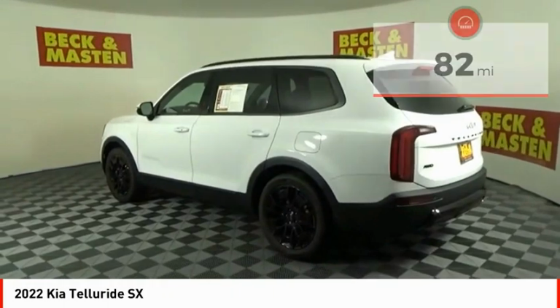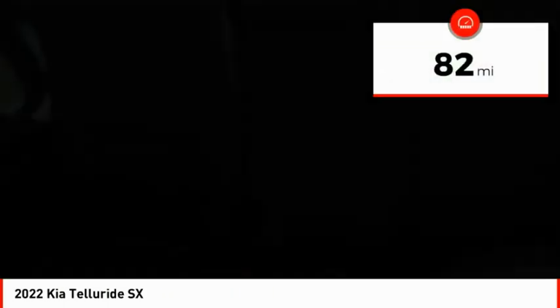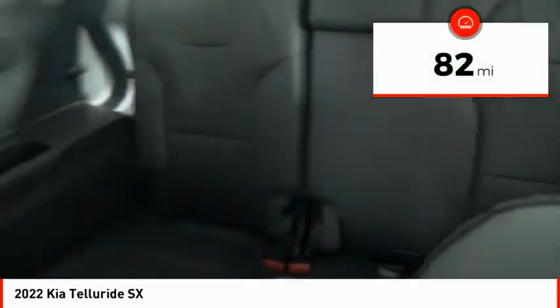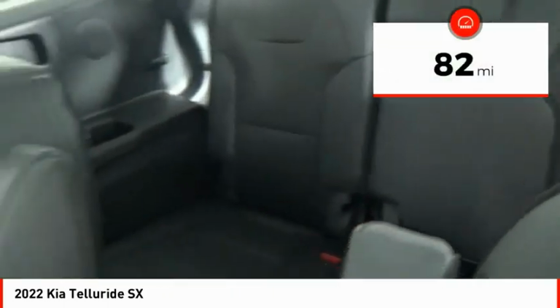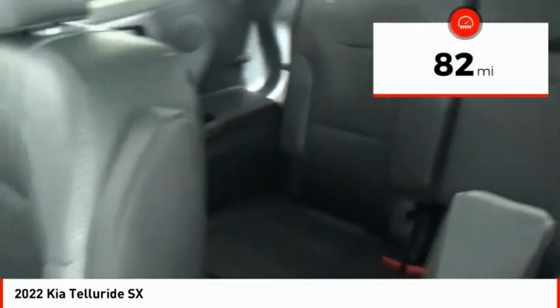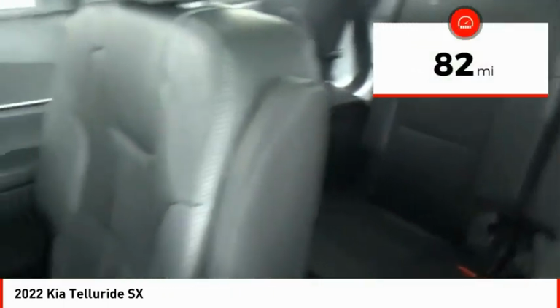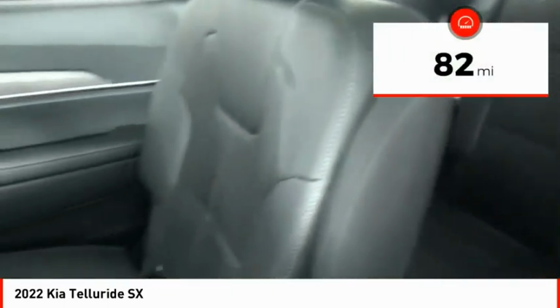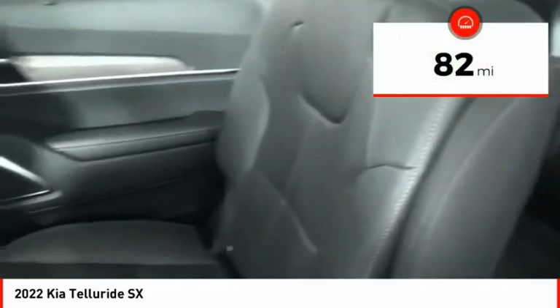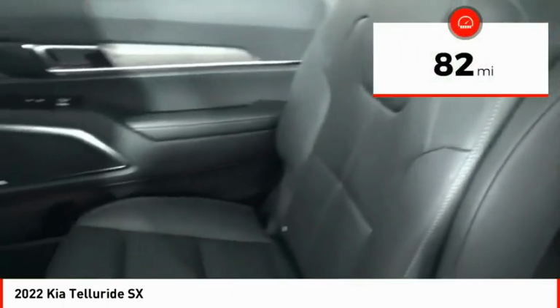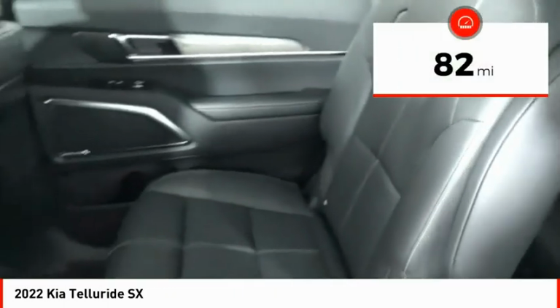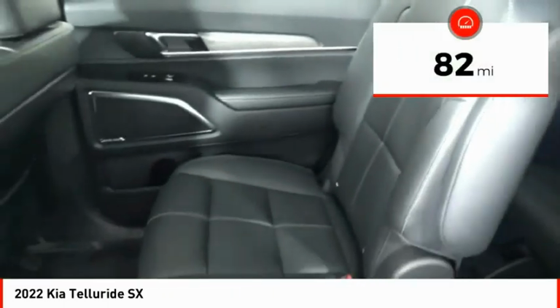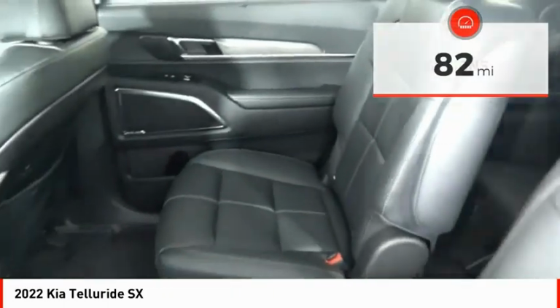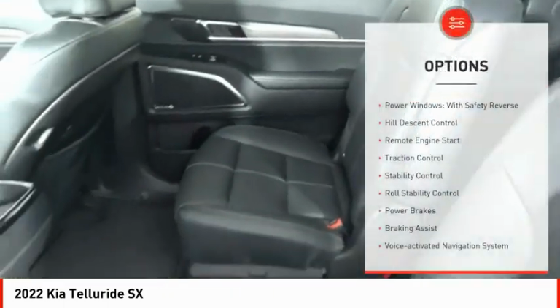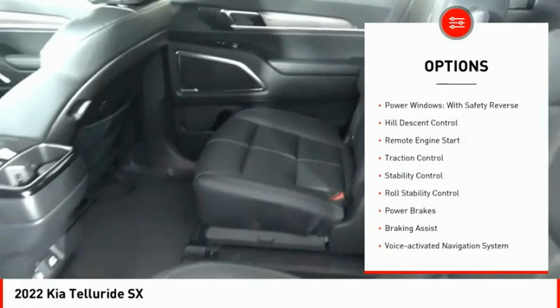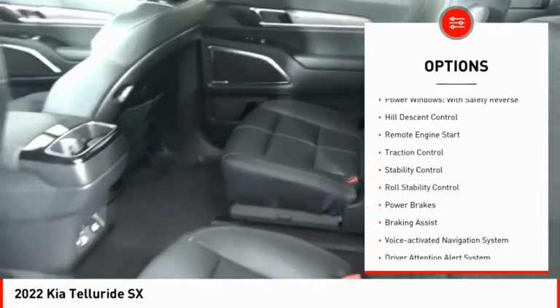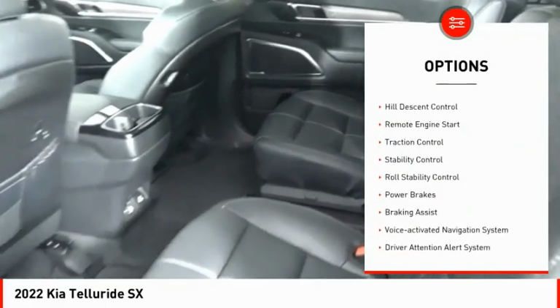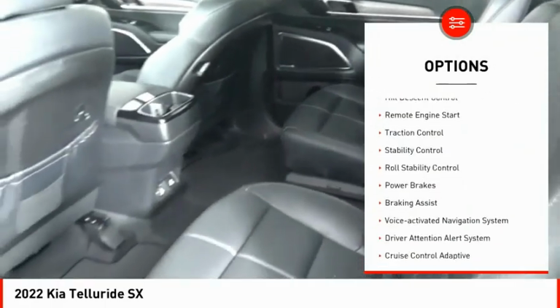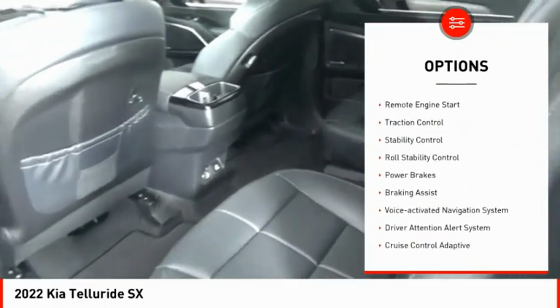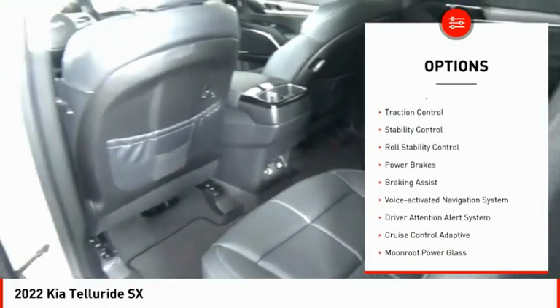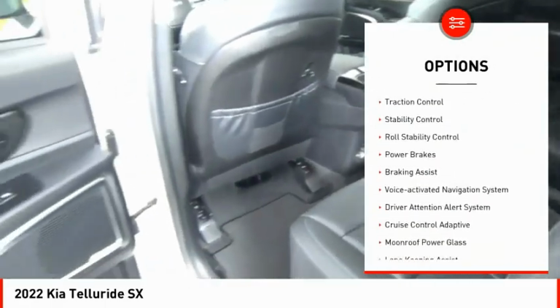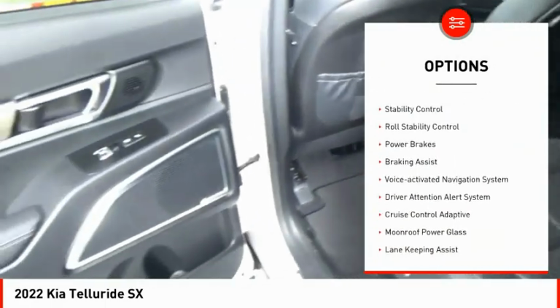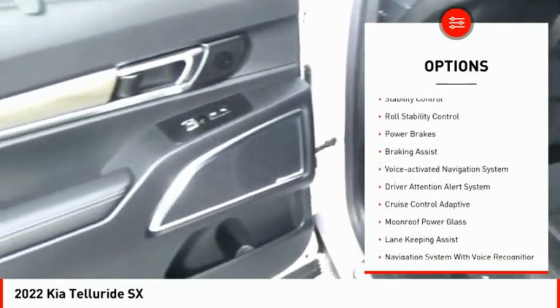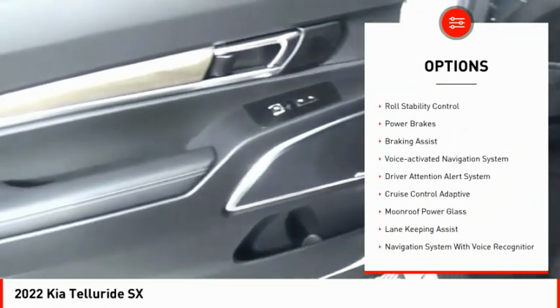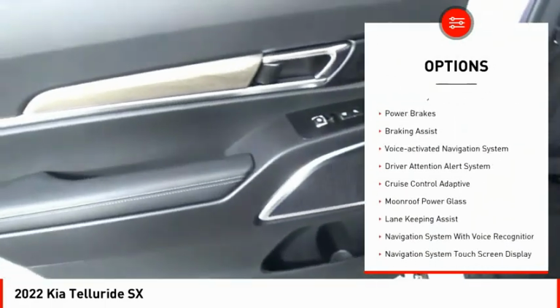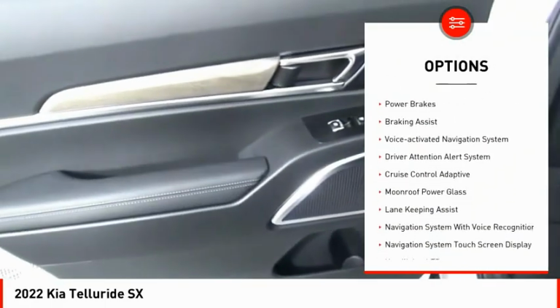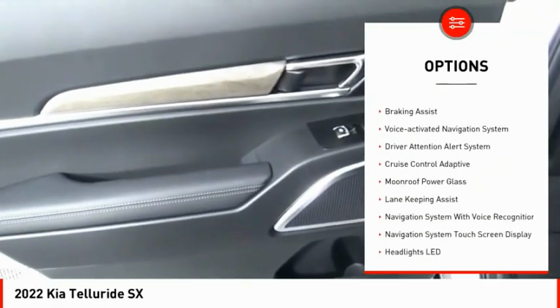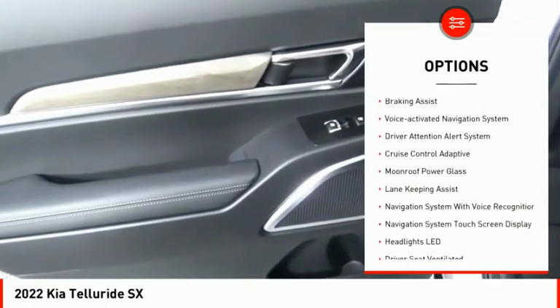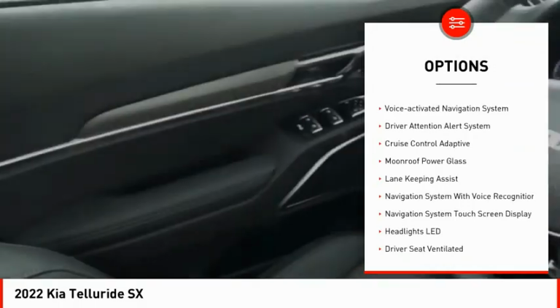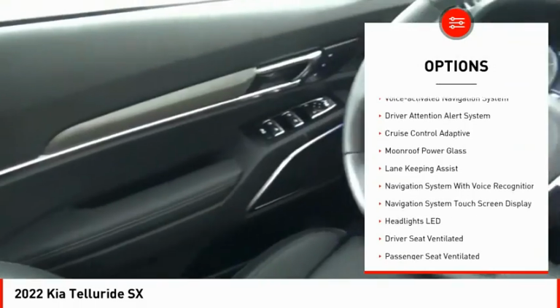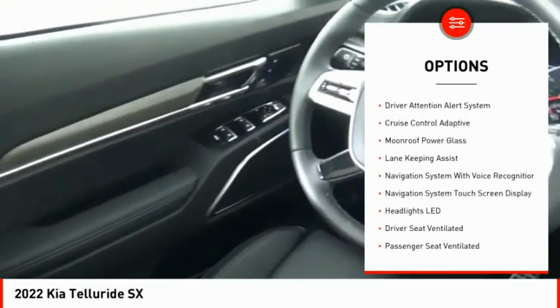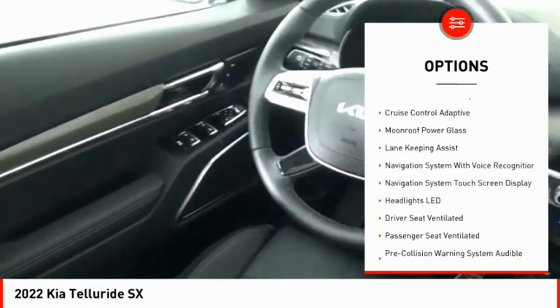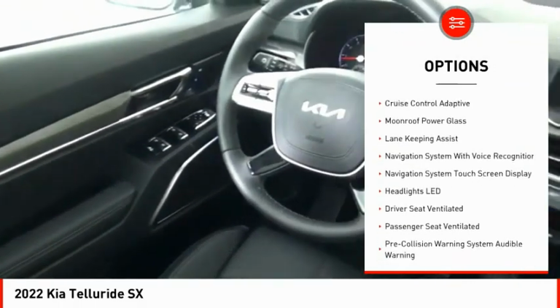This vehicle has less than 100 miles. Here are some of this vehicle's great options: power windows with safety reverse, hill descent control, remote engine start, traction control, and stability control.